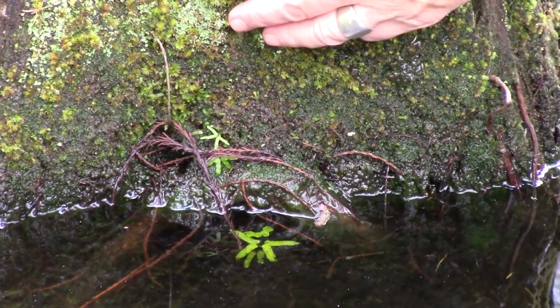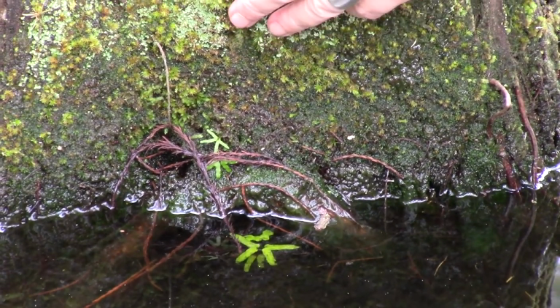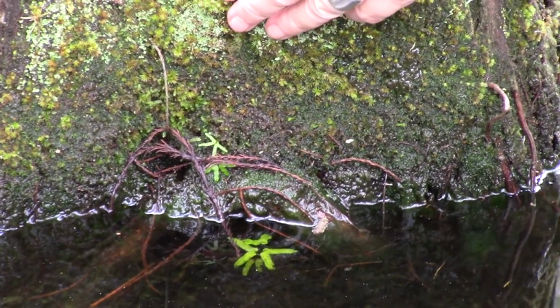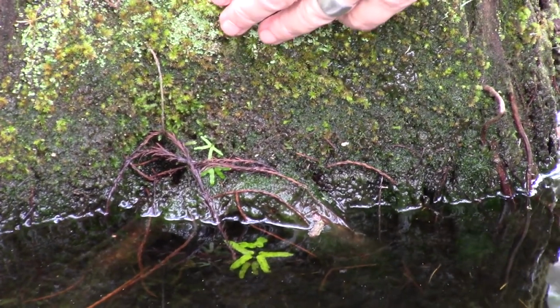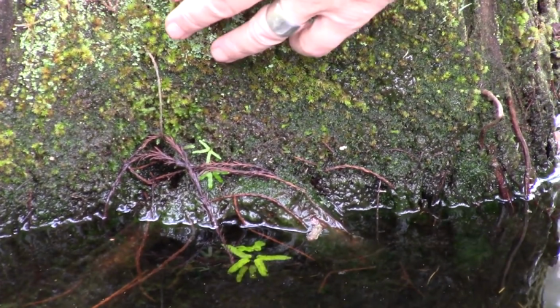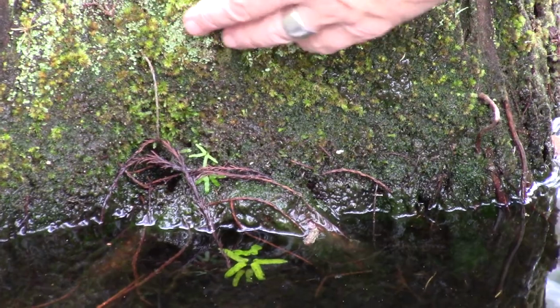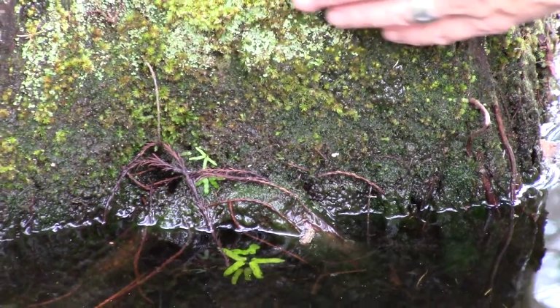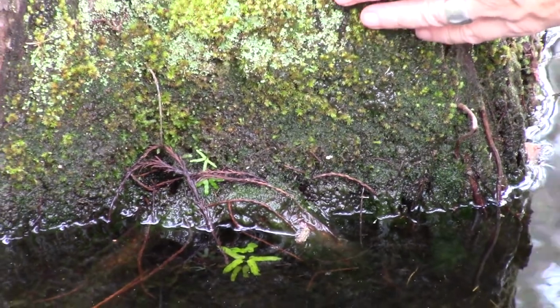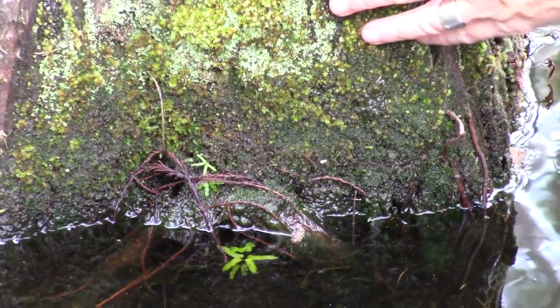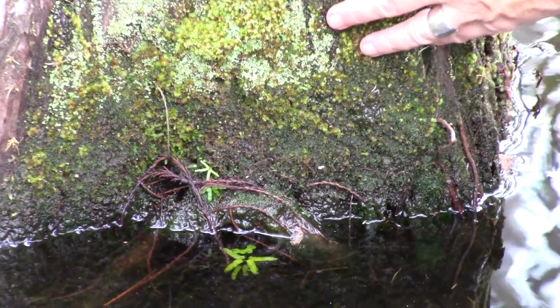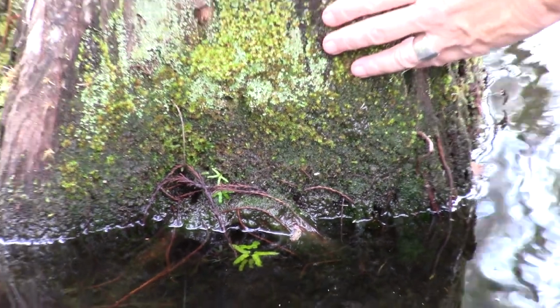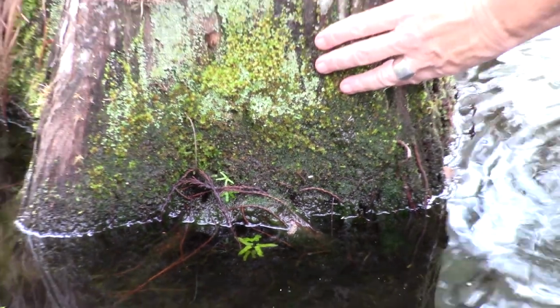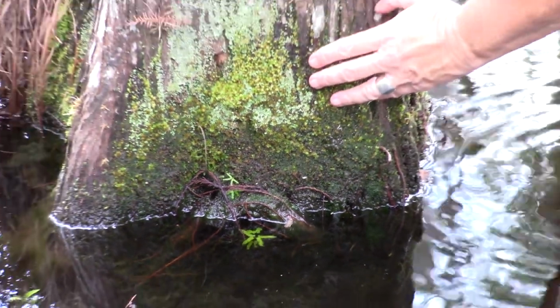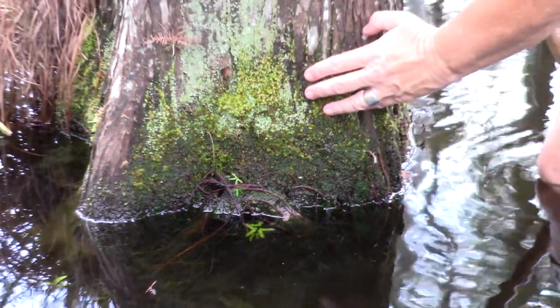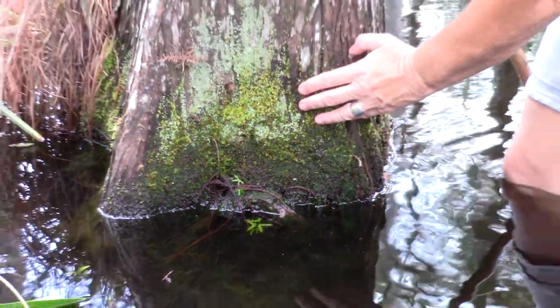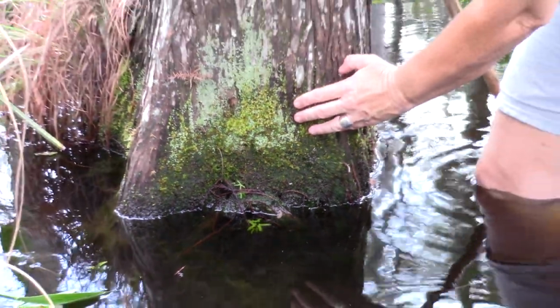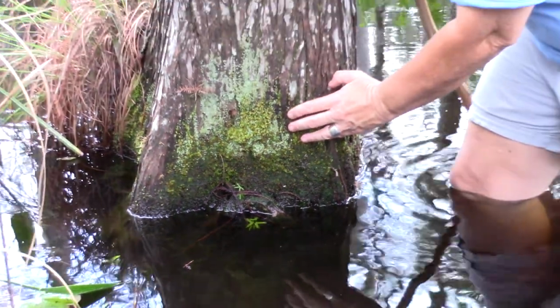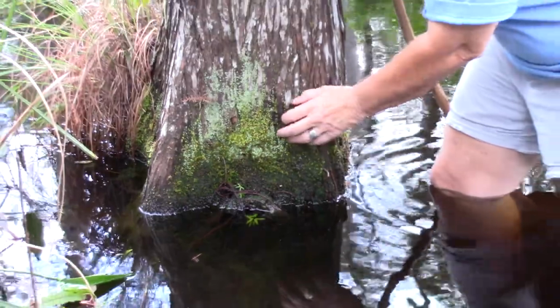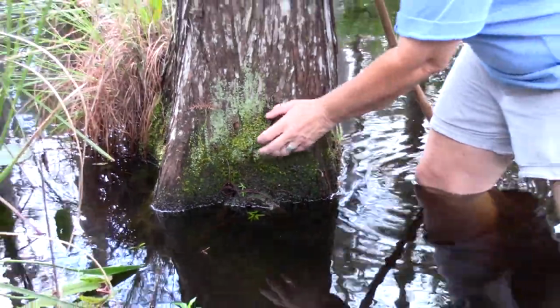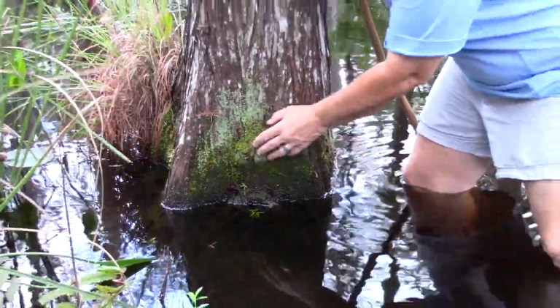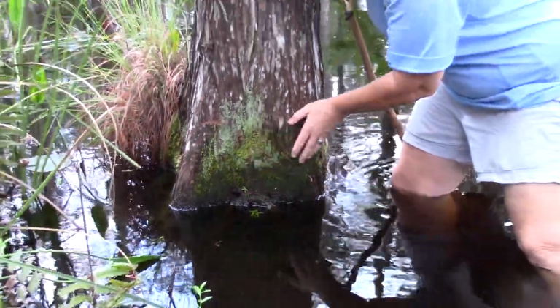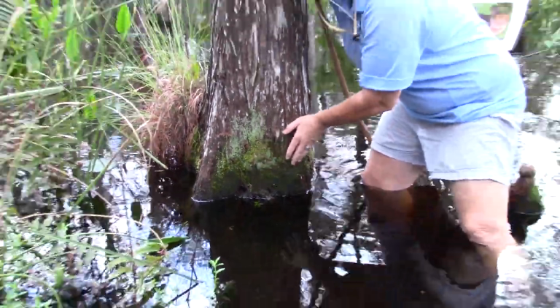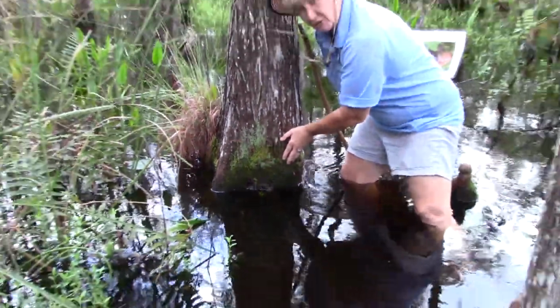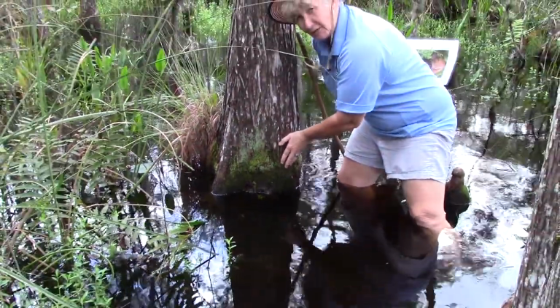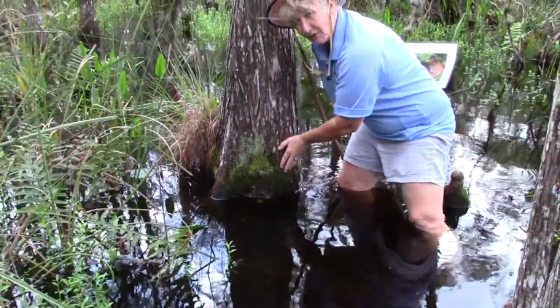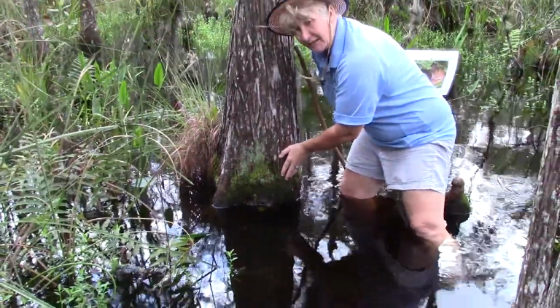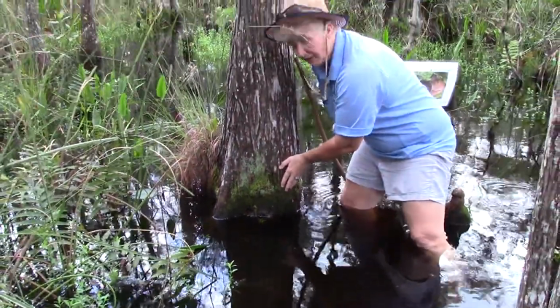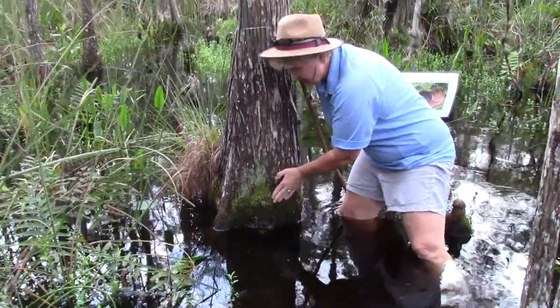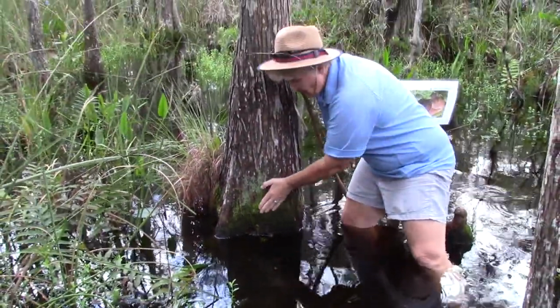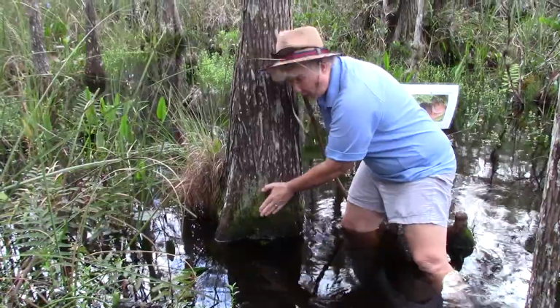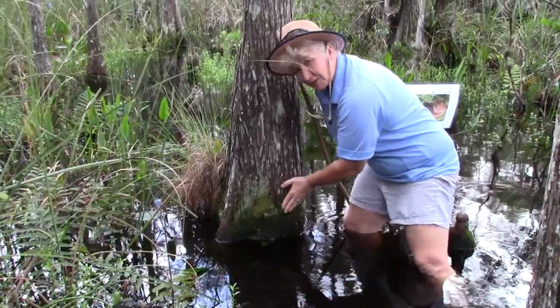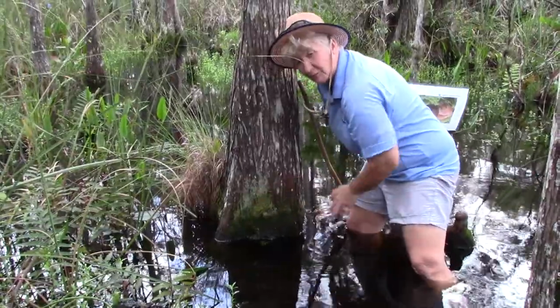I'm going to give you a real fun fact here. Number one, it doesn't have any roots anchoring it to the trees — it's anchored by rhizoids. That's not a root system. And number two, it's been found living in the little film of water across Mars.